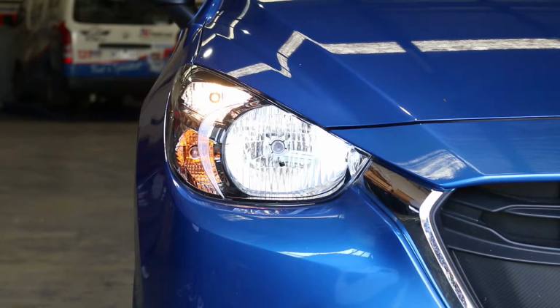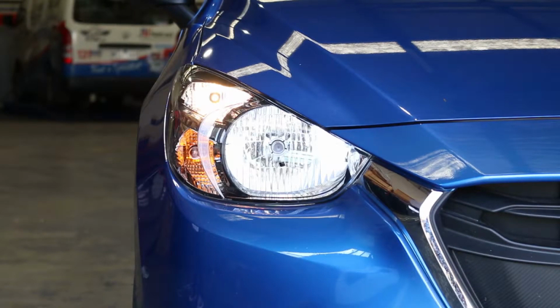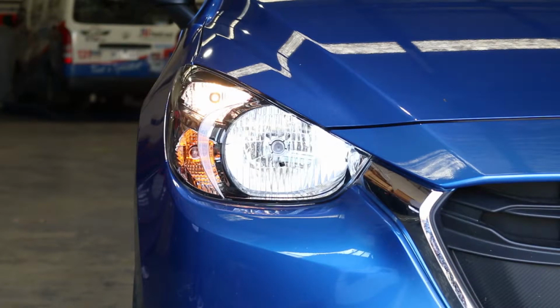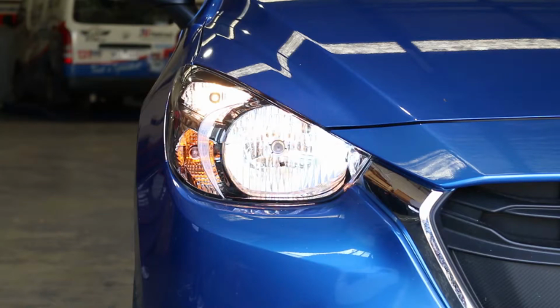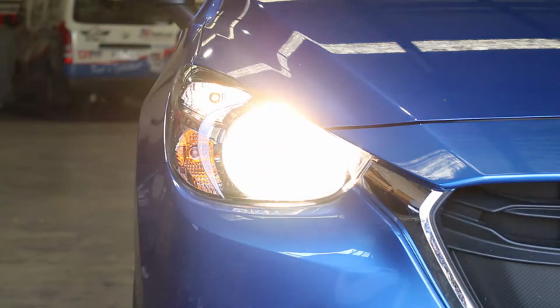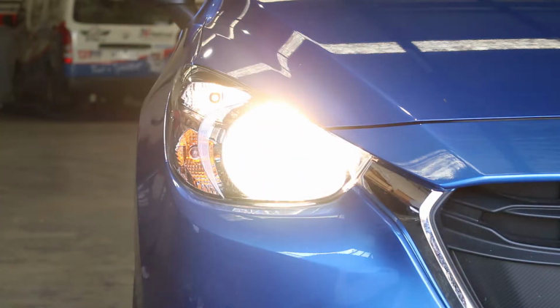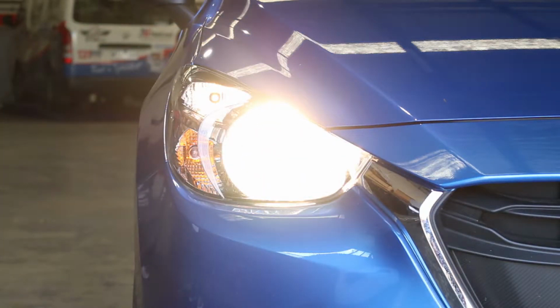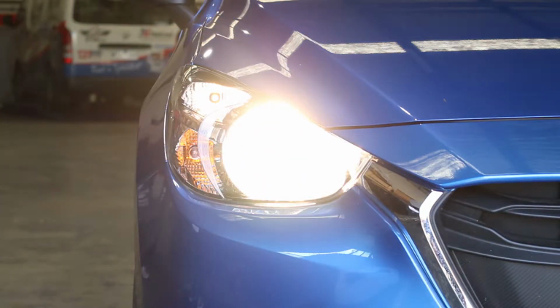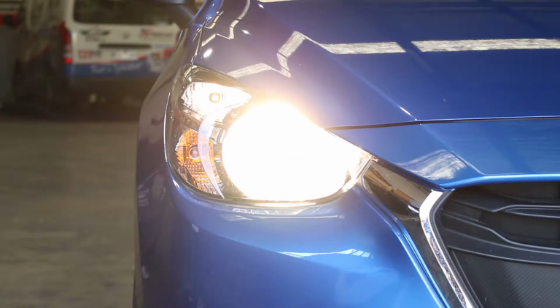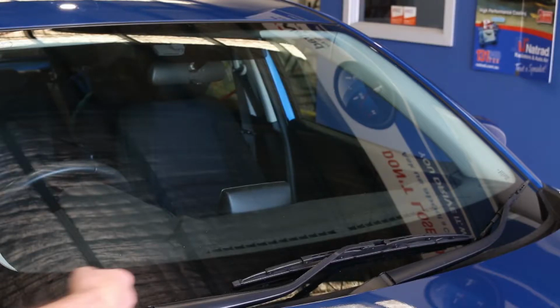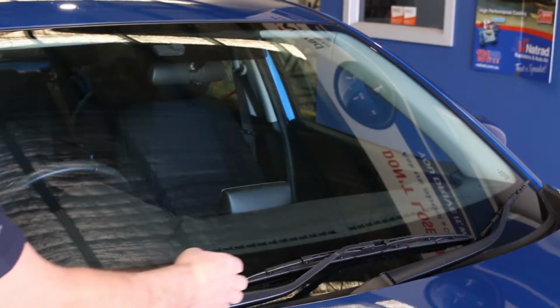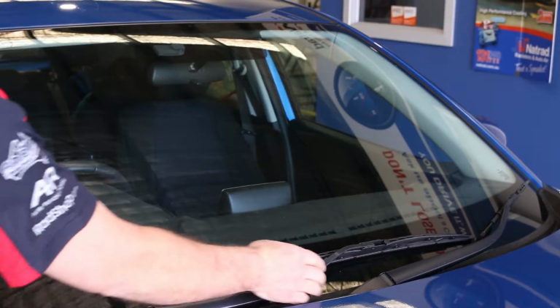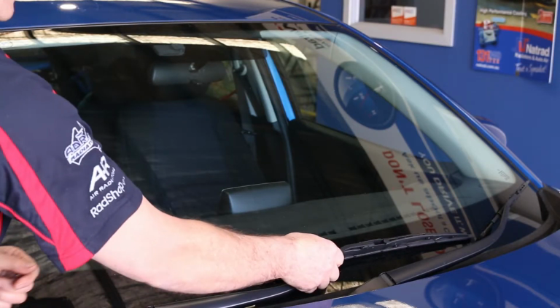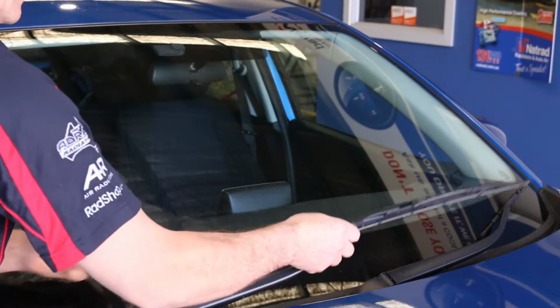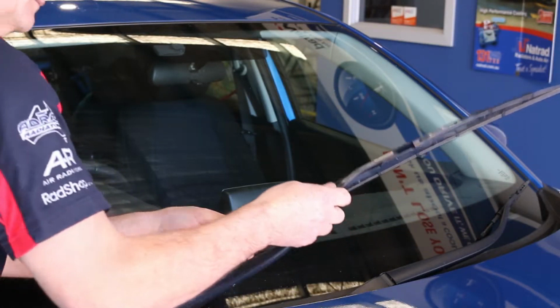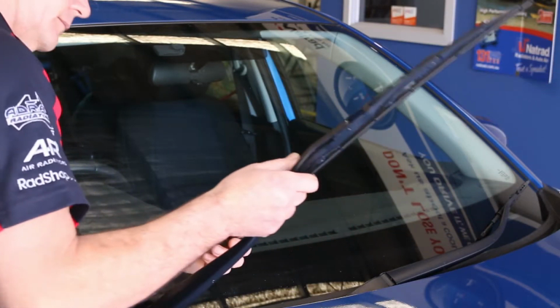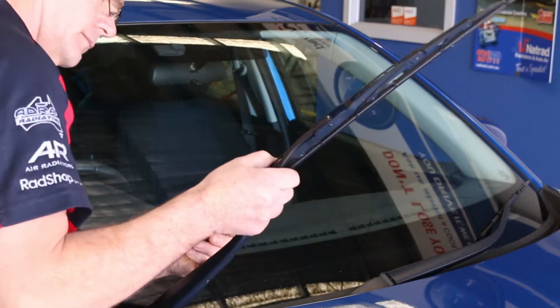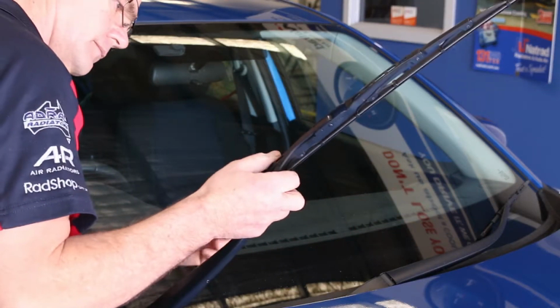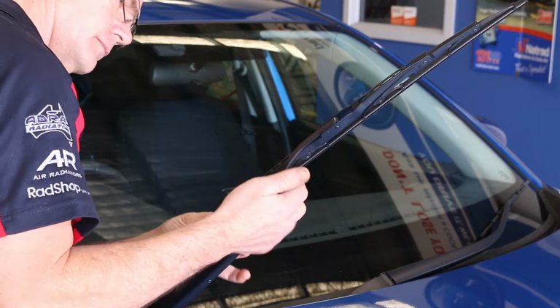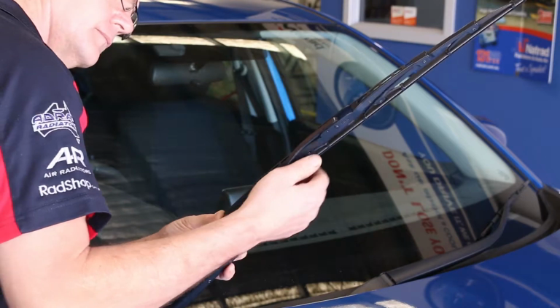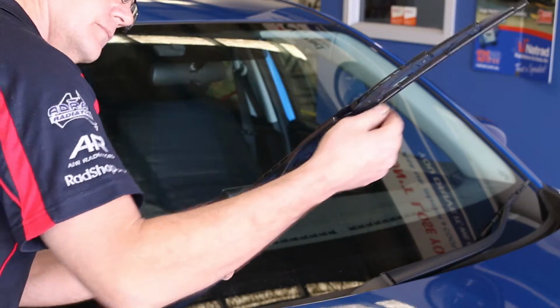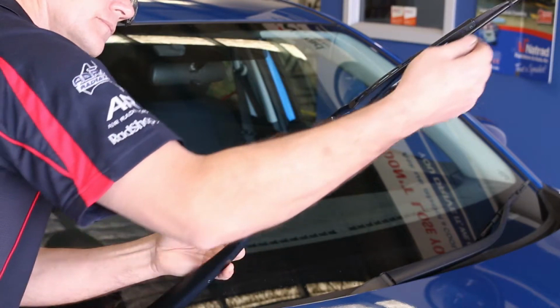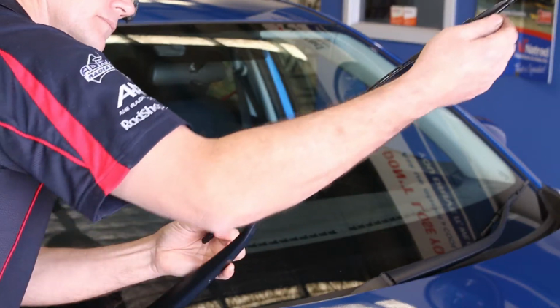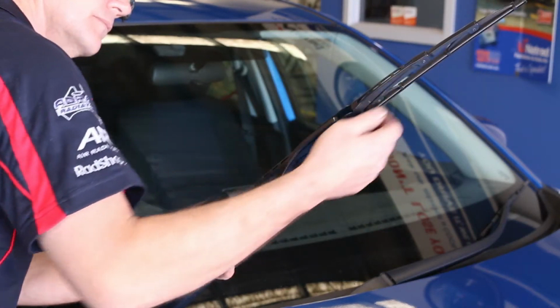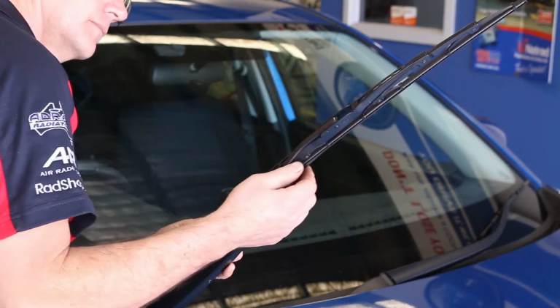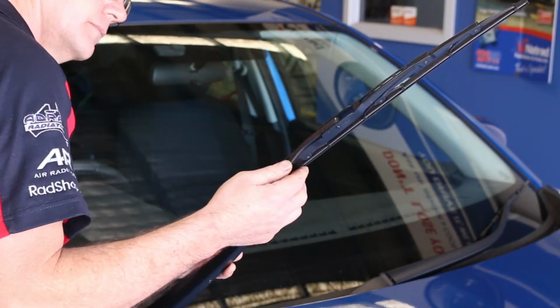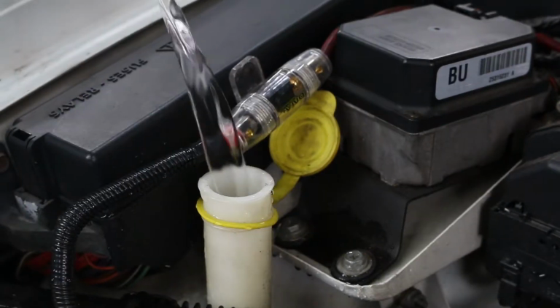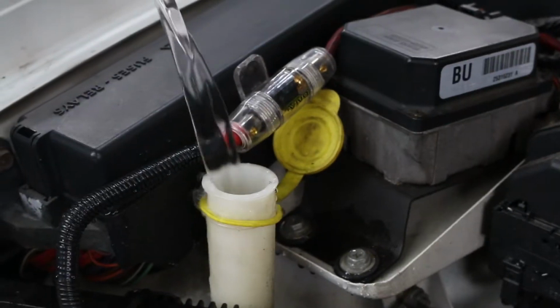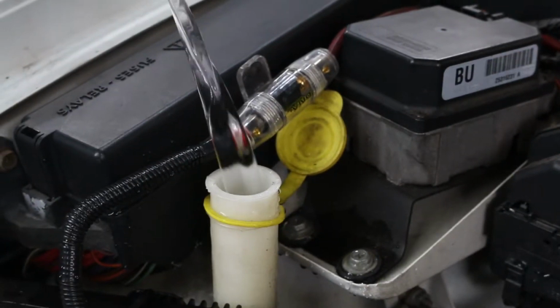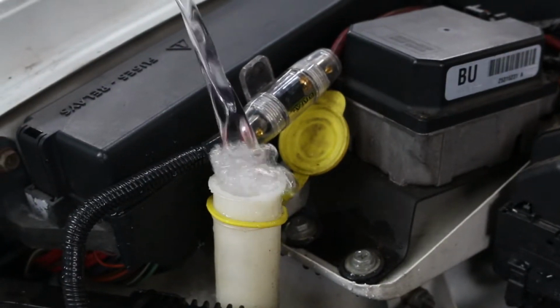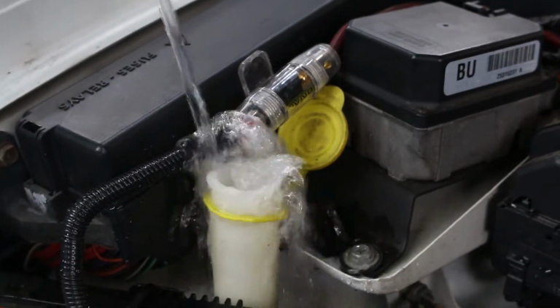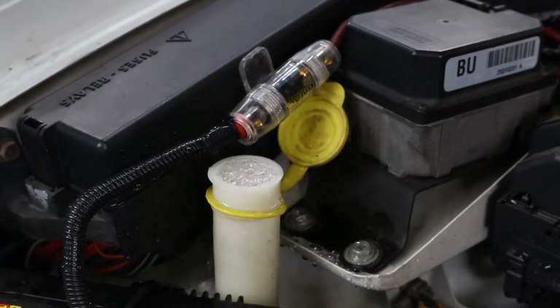Dirty windshields cause driver fatigue and pose a safety hazard. To ensure safer driving, replace your worn wiper blades and make sure to keep topping up your windshield washer fluid.